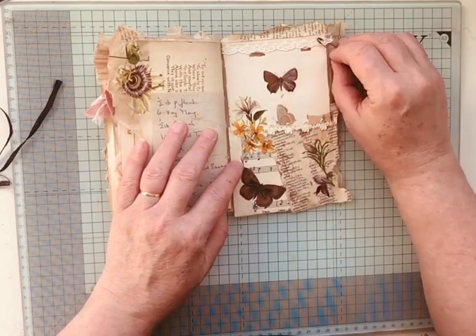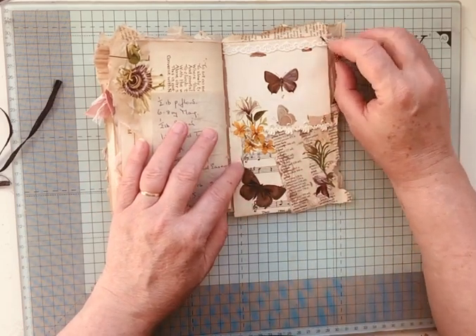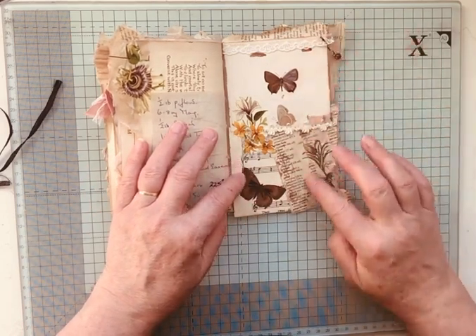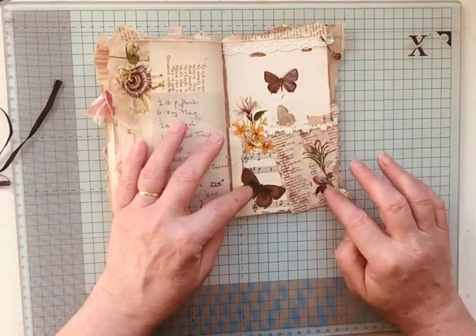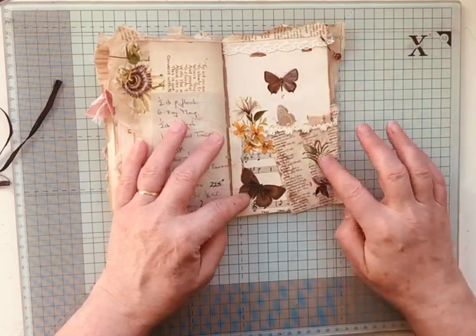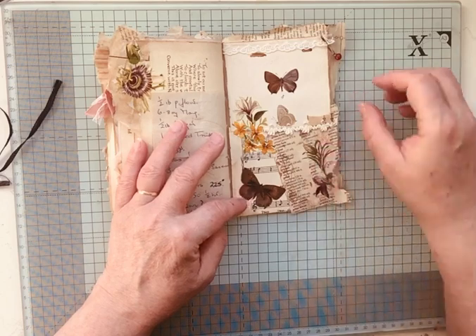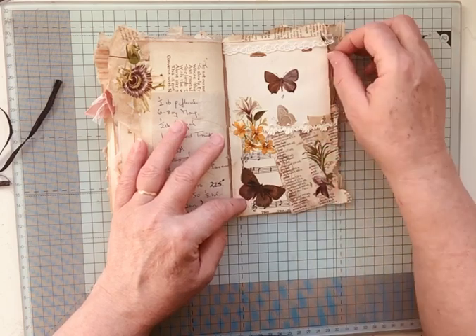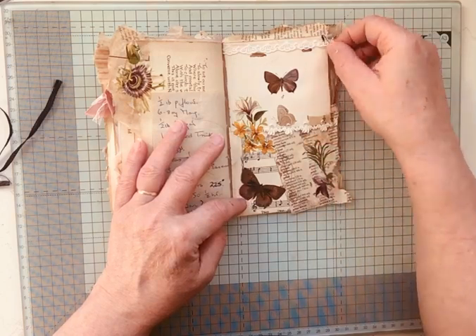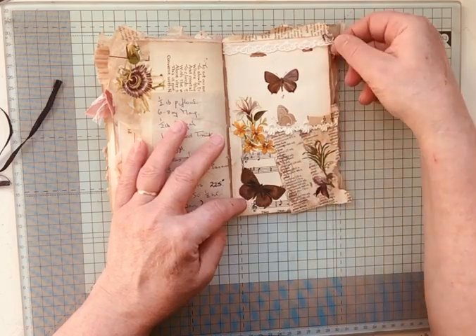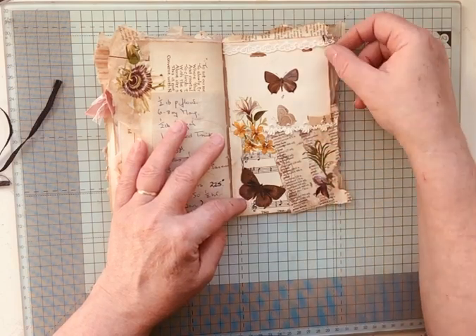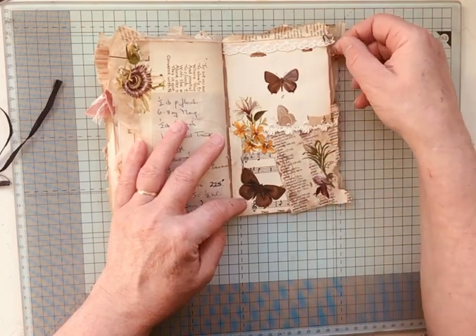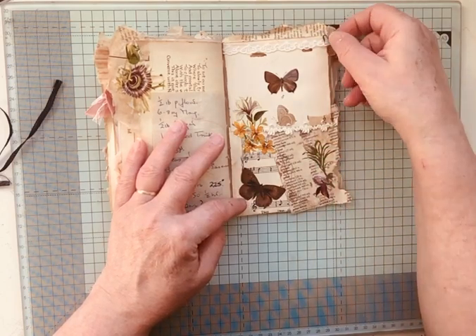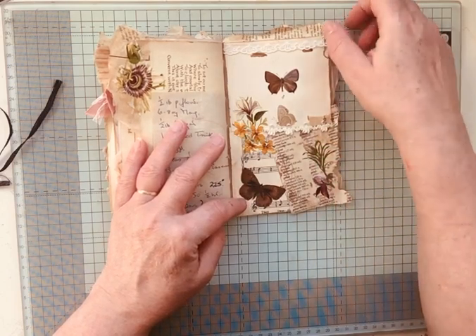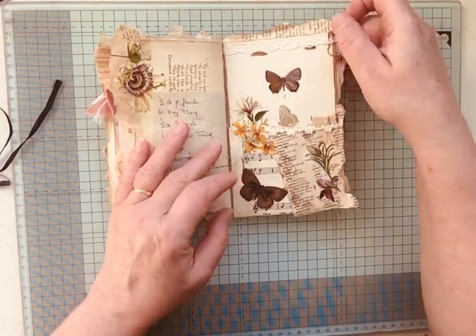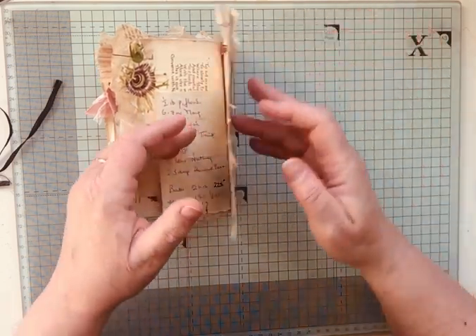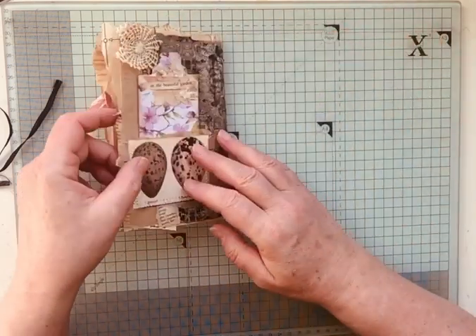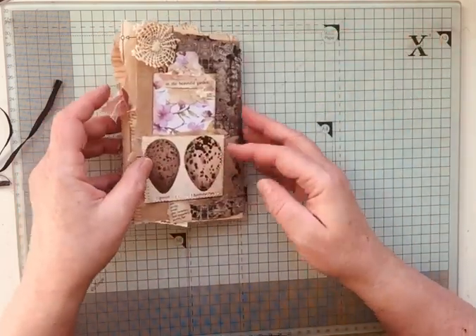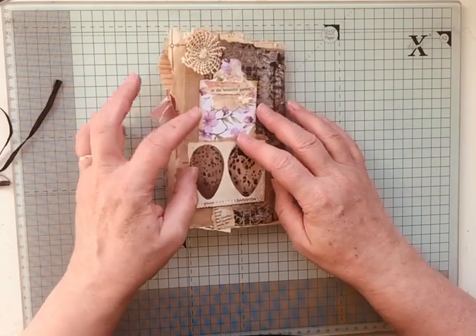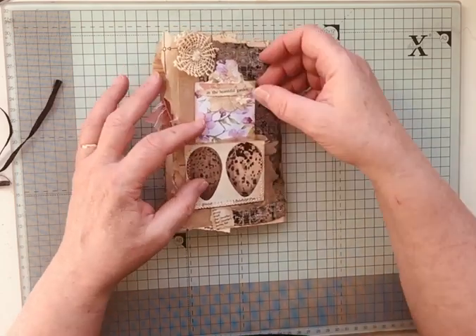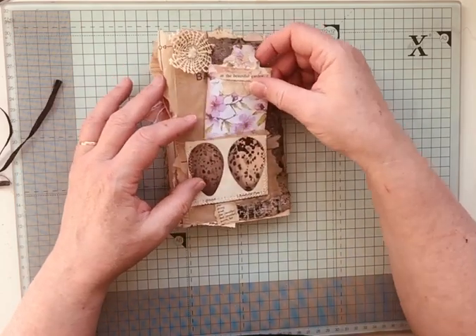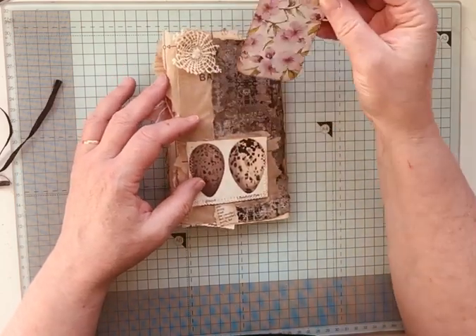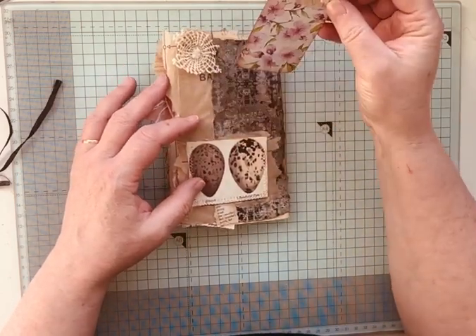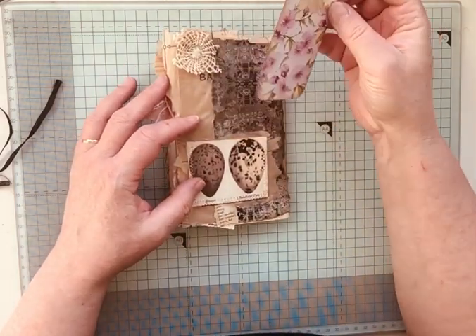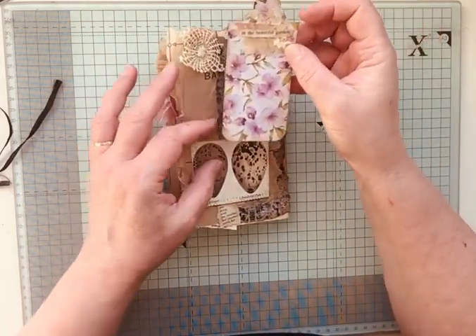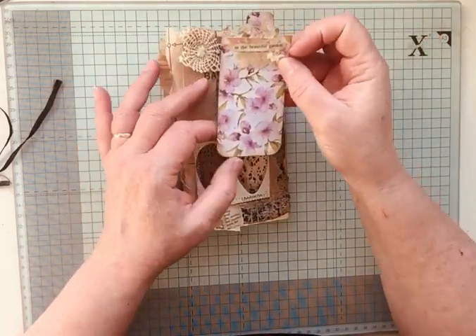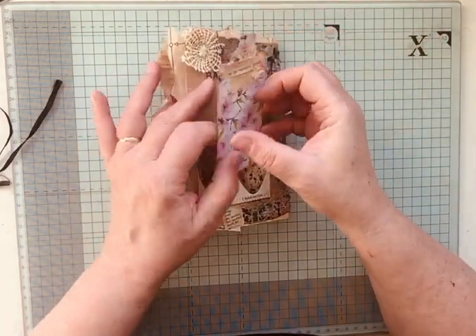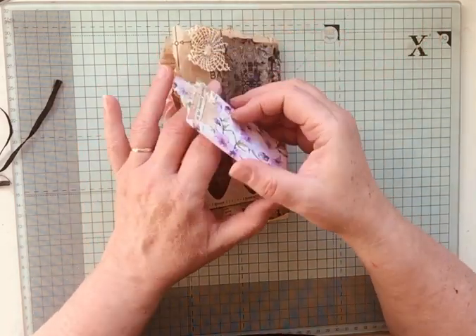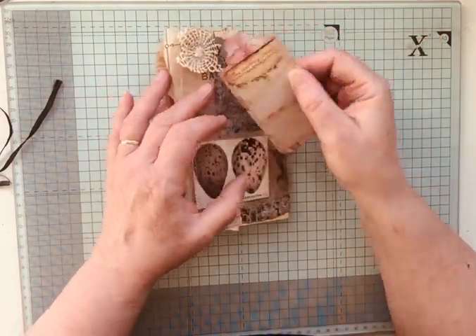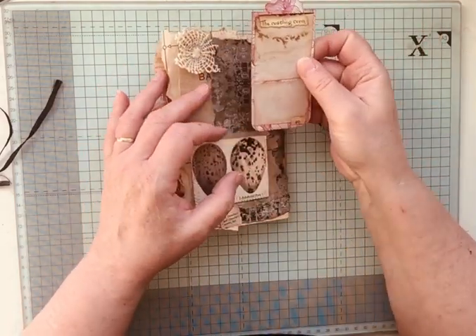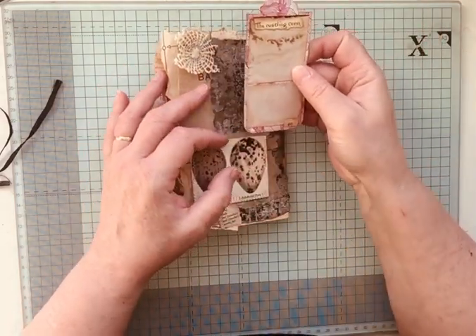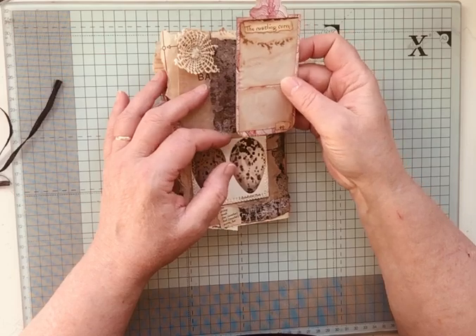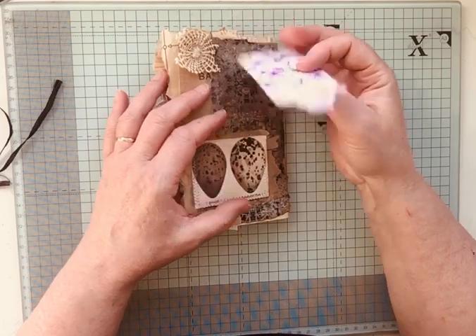There's some layering up again, another little bead and a charm, and then on the back: 'In the beautiful garden and the rustling corn.'